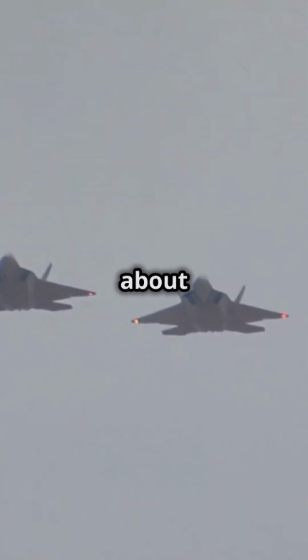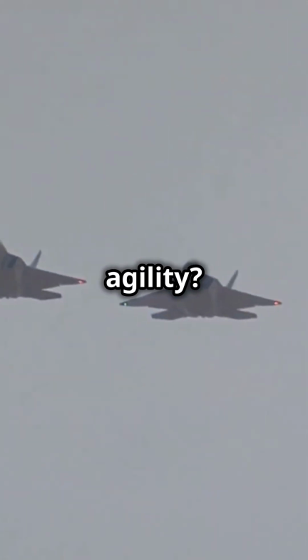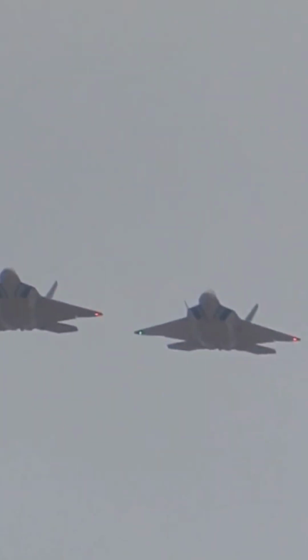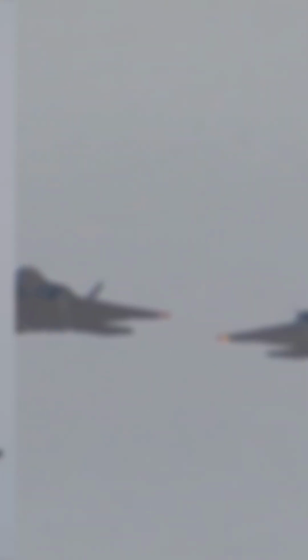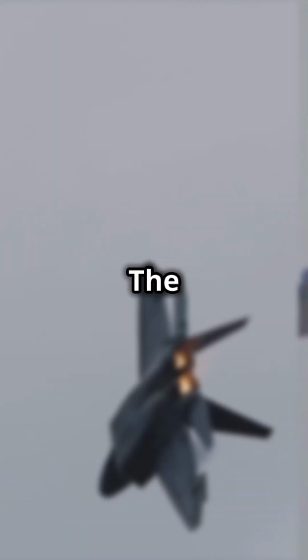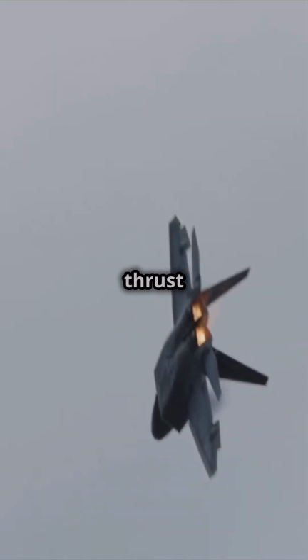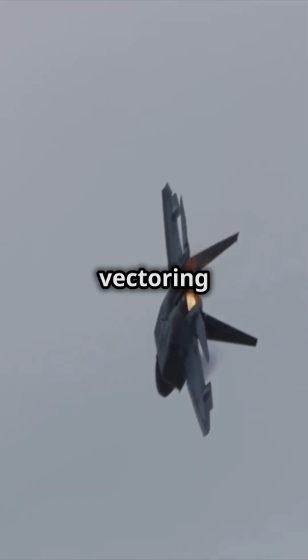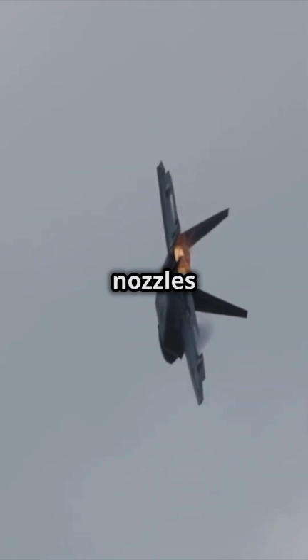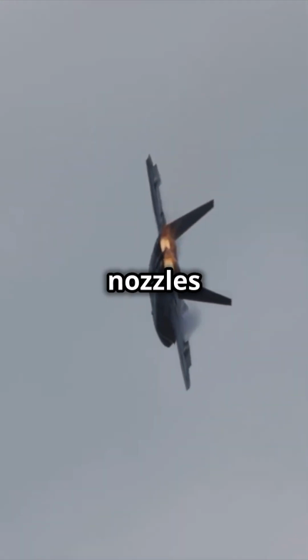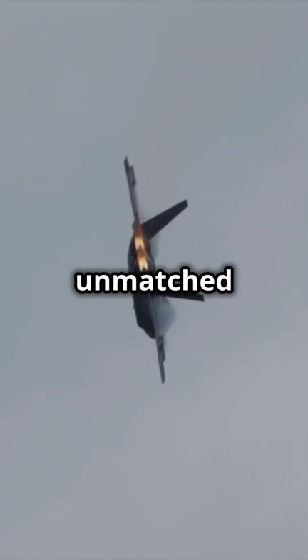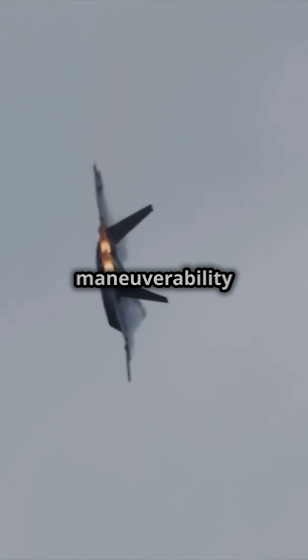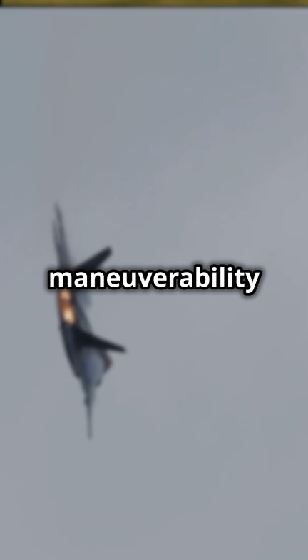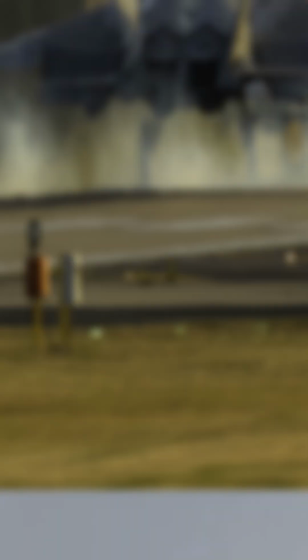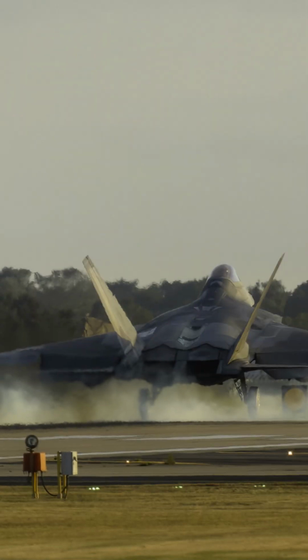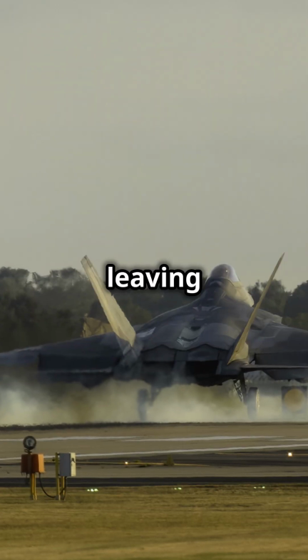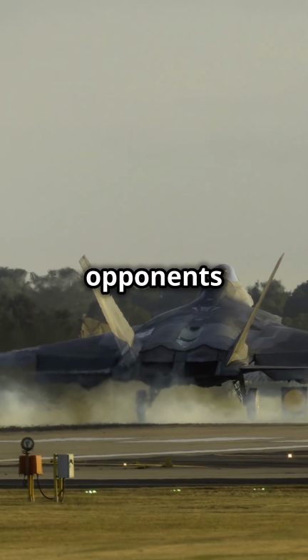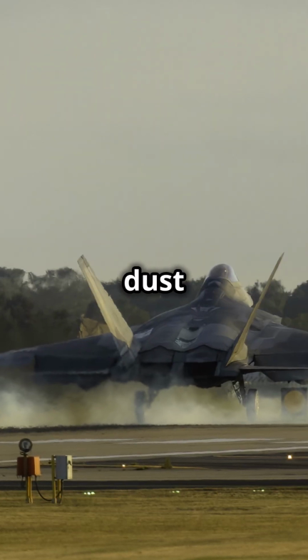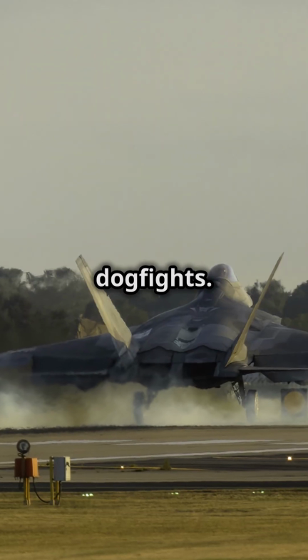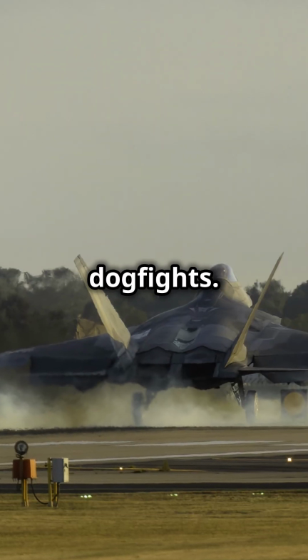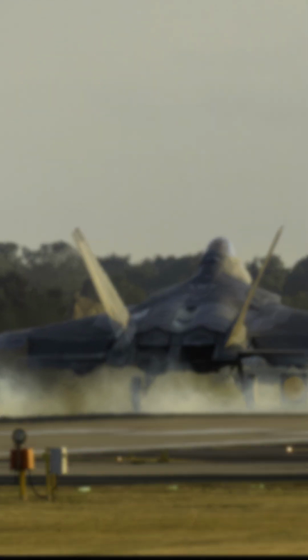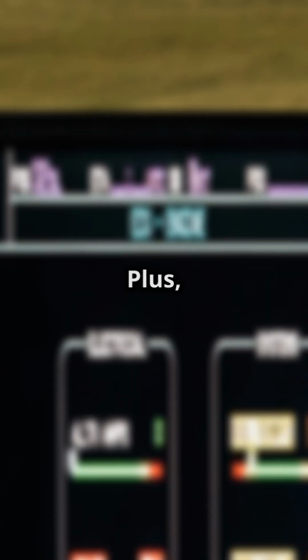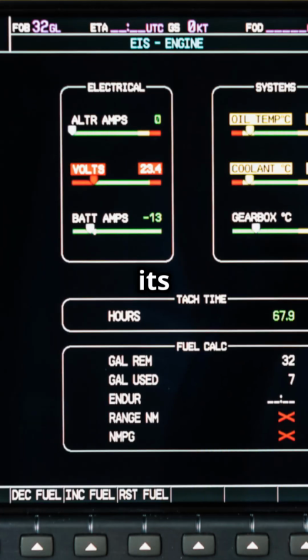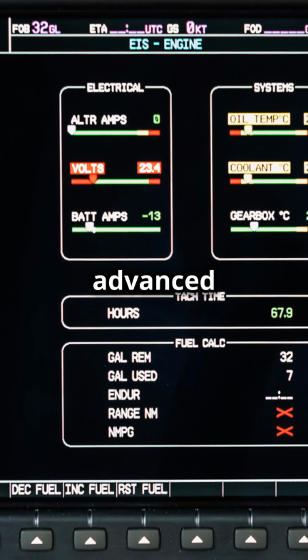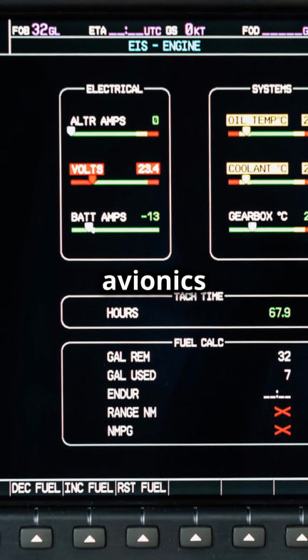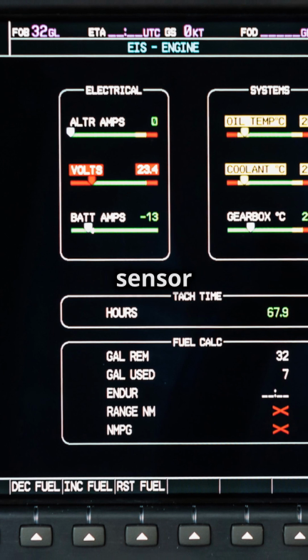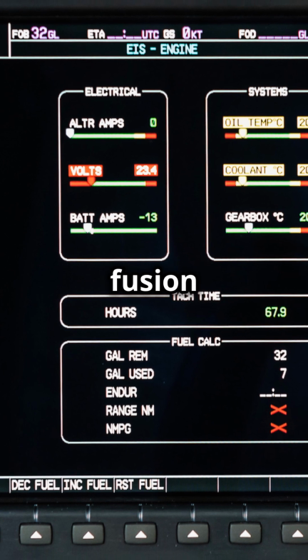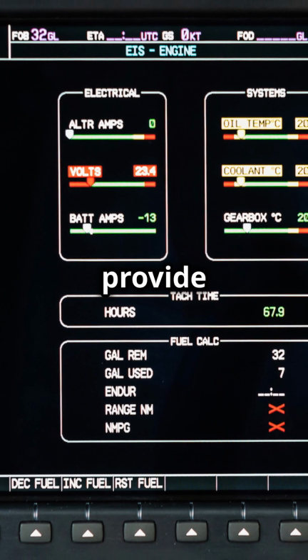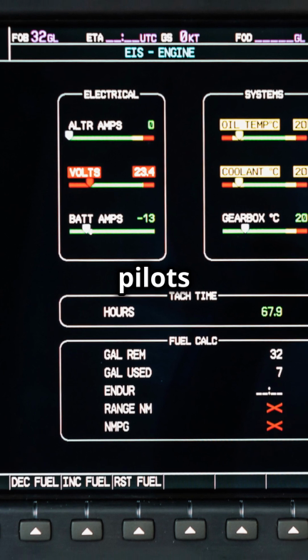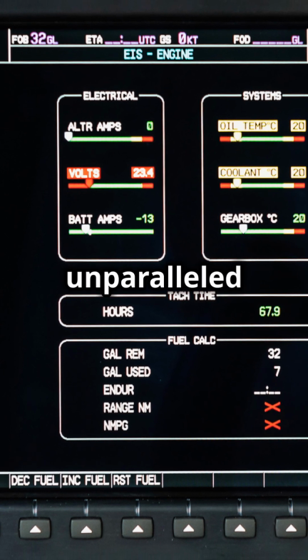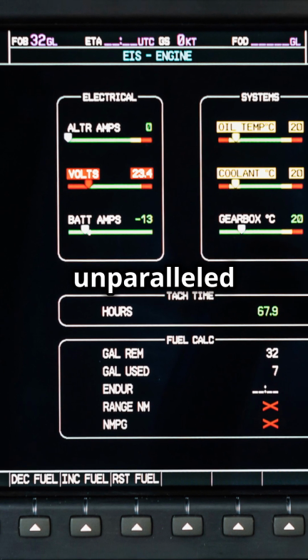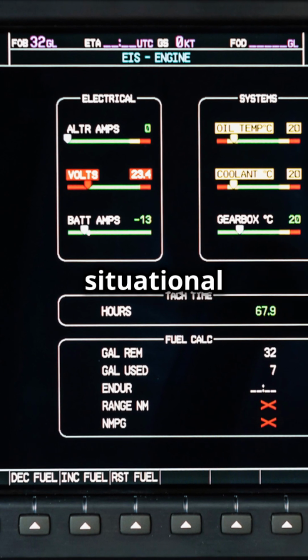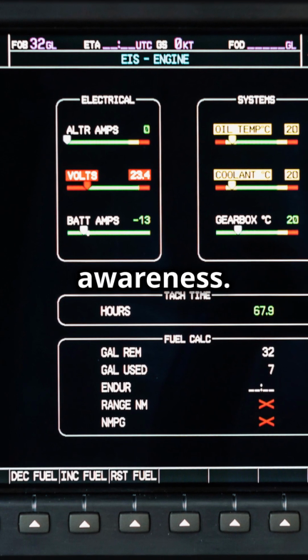What about agility? The Raptor's thrust vectoring nozzles give it unmatched maneuverability, leaving opponents in the dust during dogfights. Plus, its advanced avionics and sensor fusion provide pilots with unparalleled situational awareness.